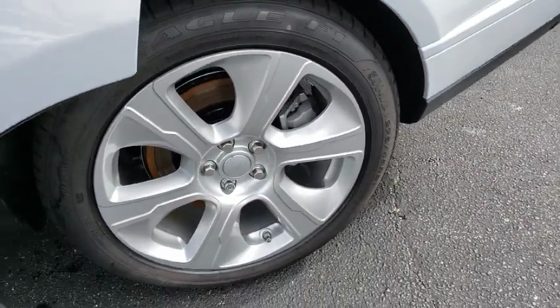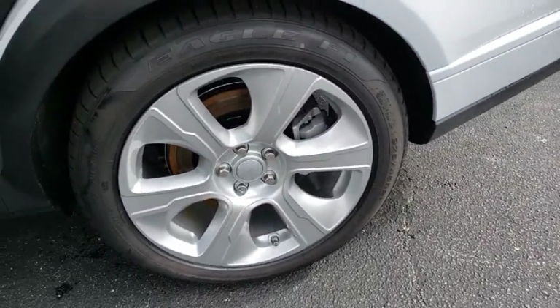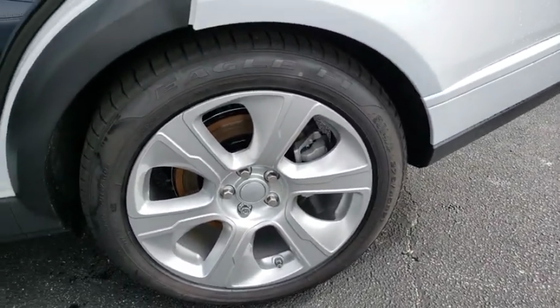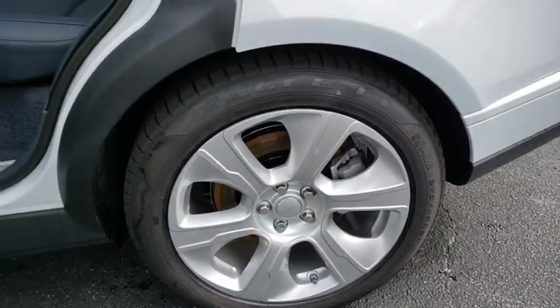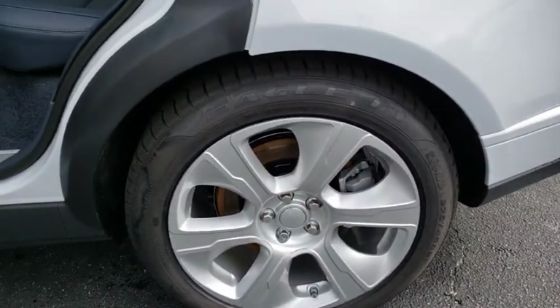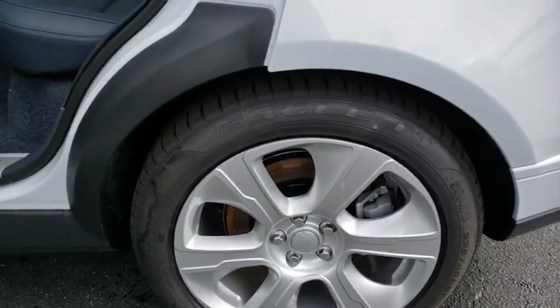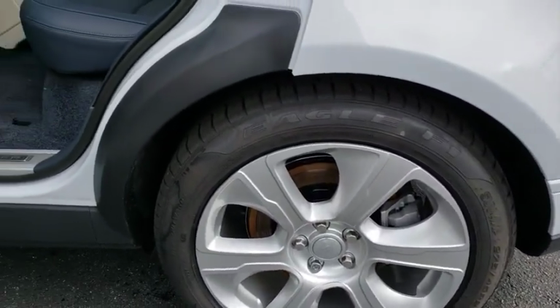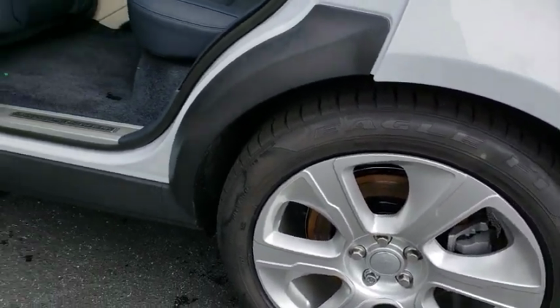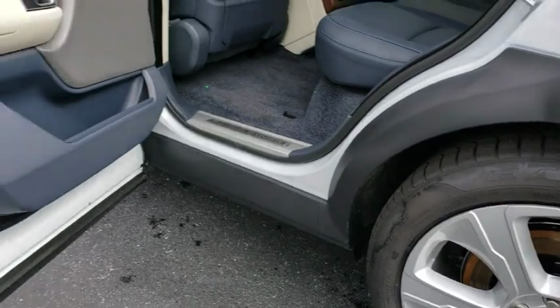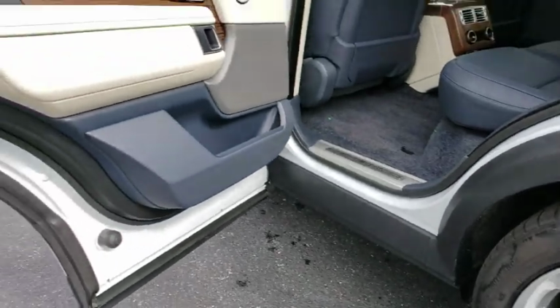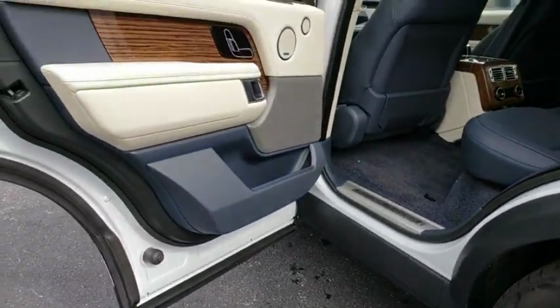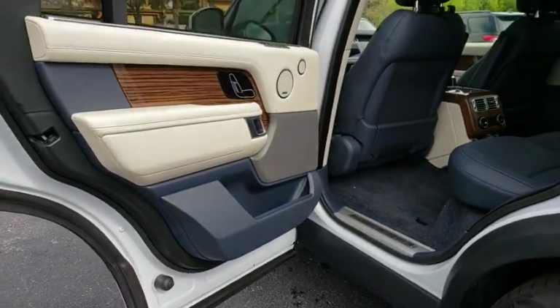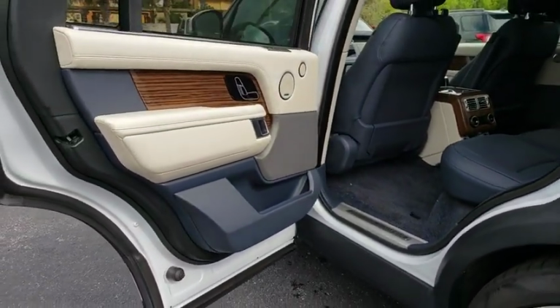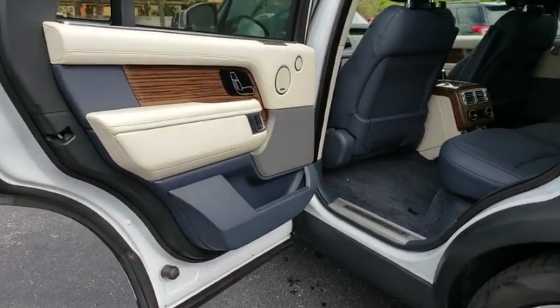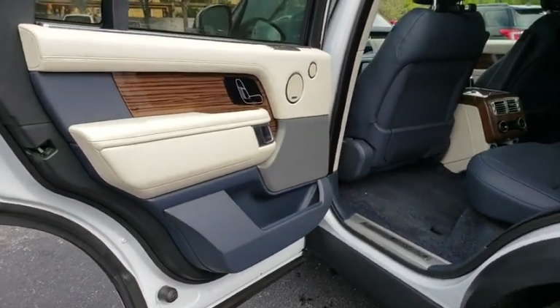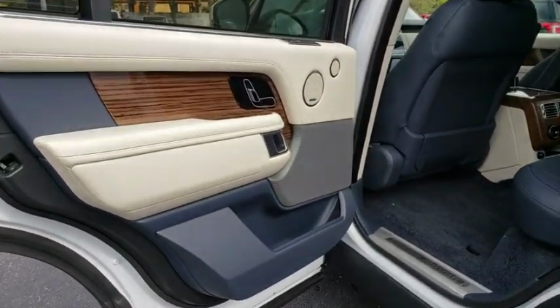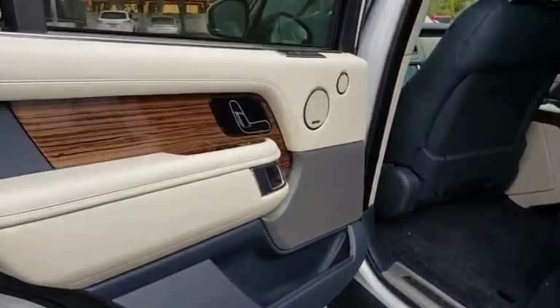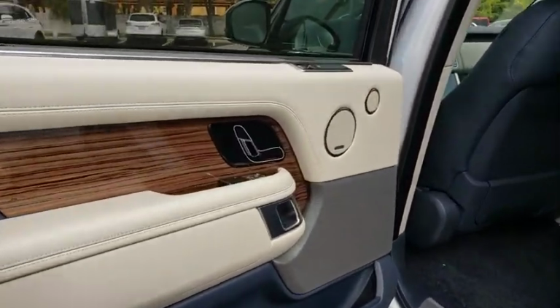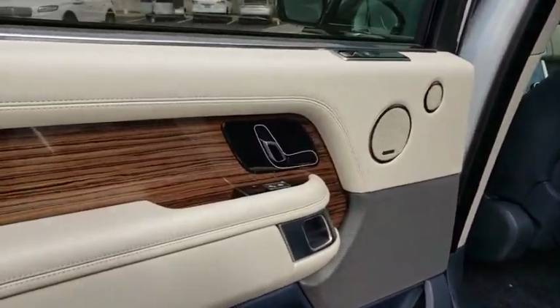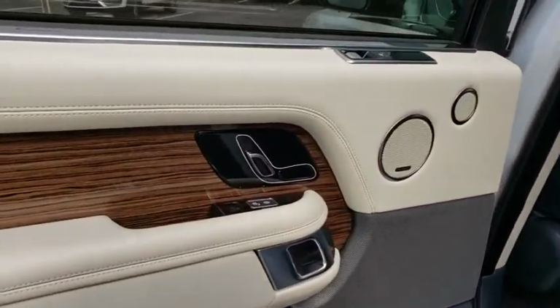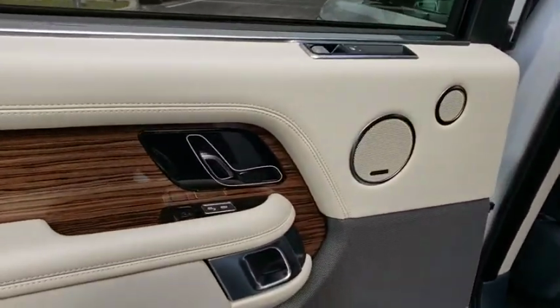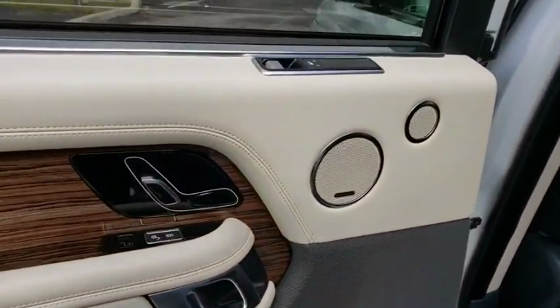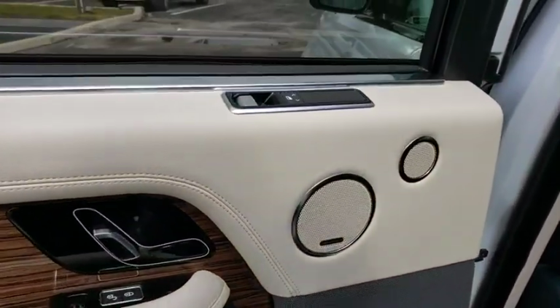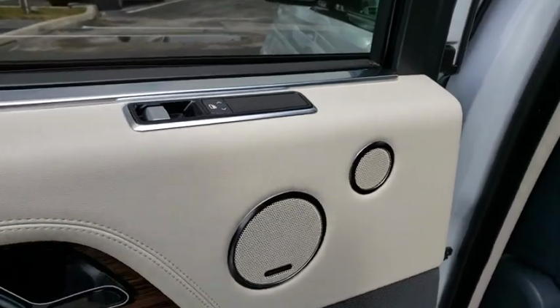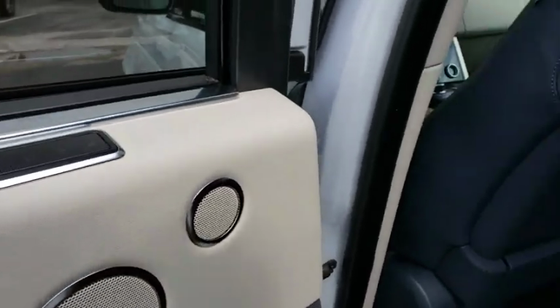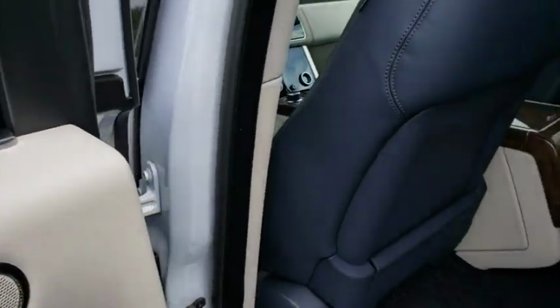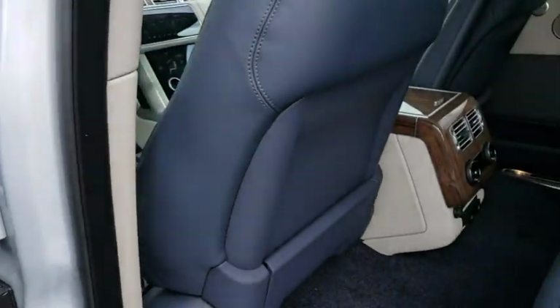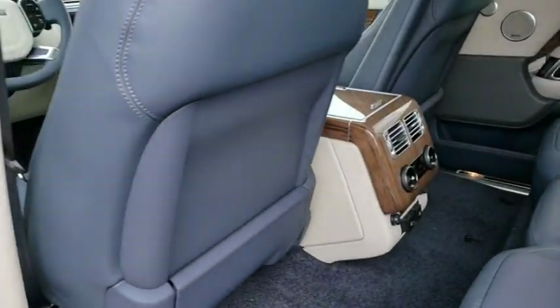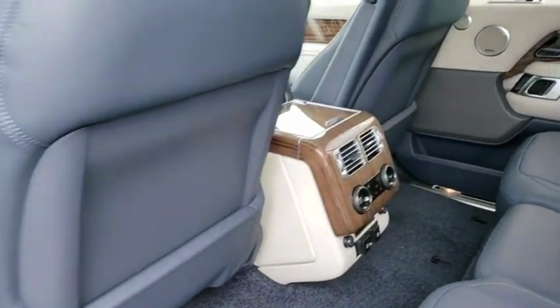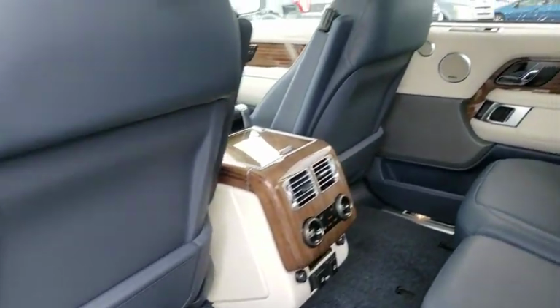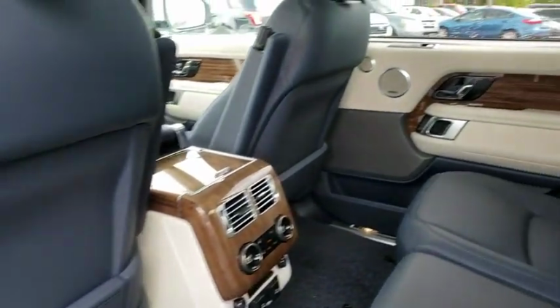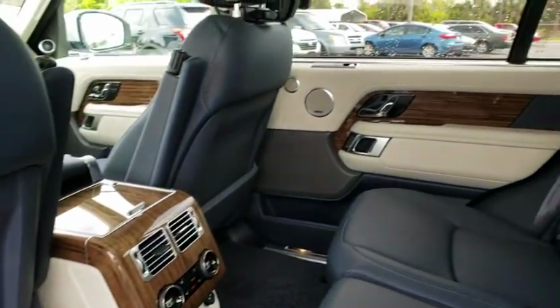Navigation system, backup camera, leather wrapped steering wheel, Bluetooth, power steering, adjustable steering wheel, hard disk drive media storage, cruise control, keyless start, four-wheel drive.